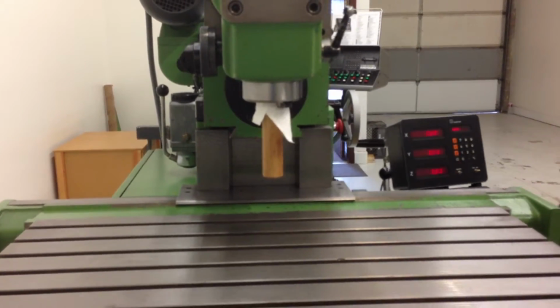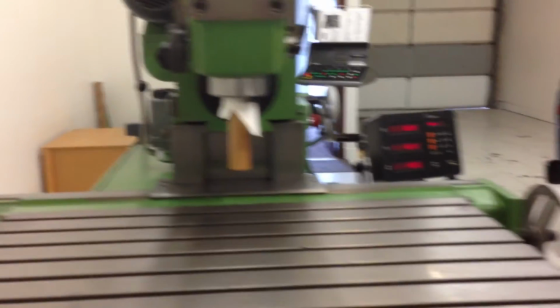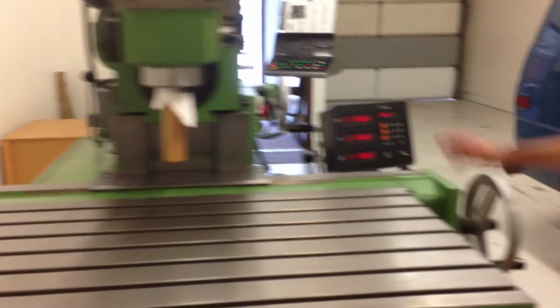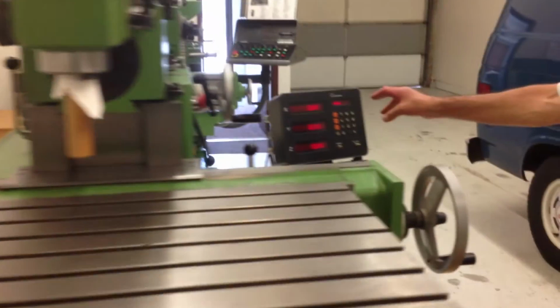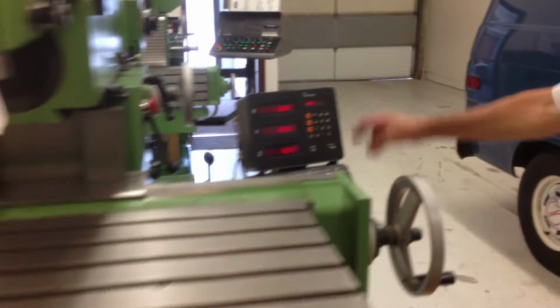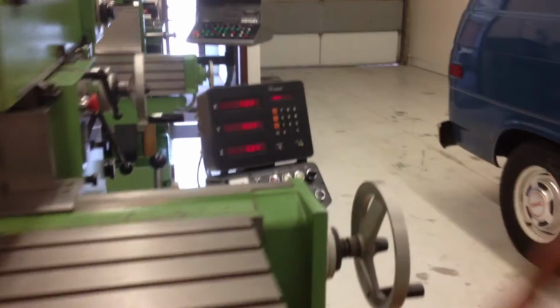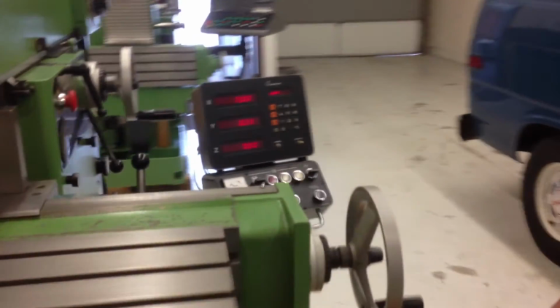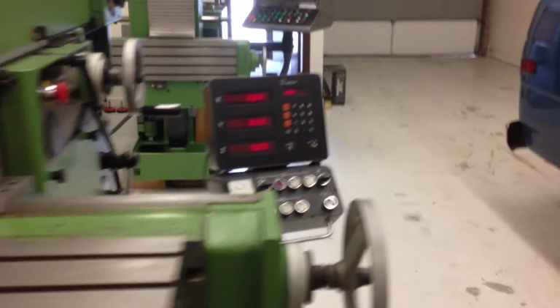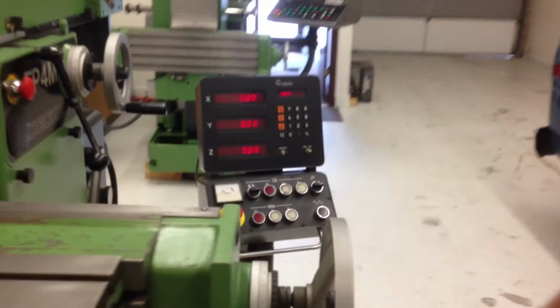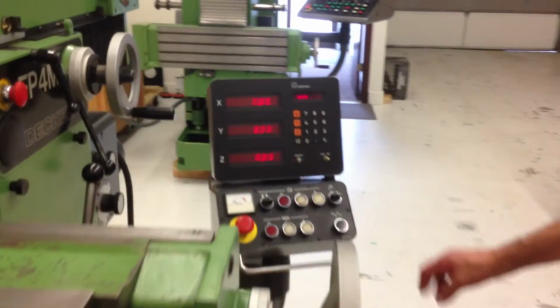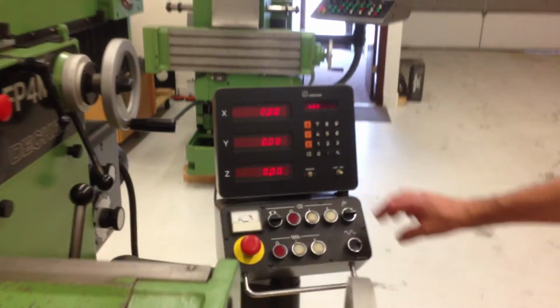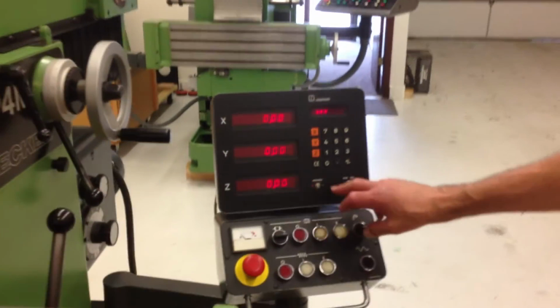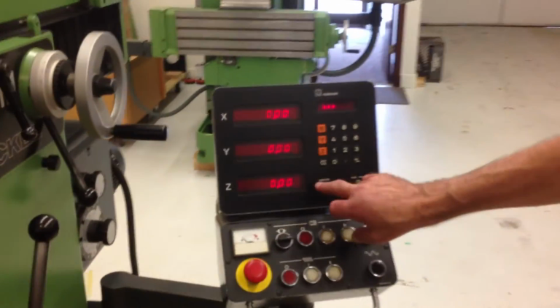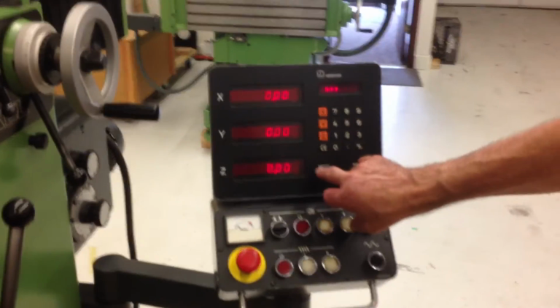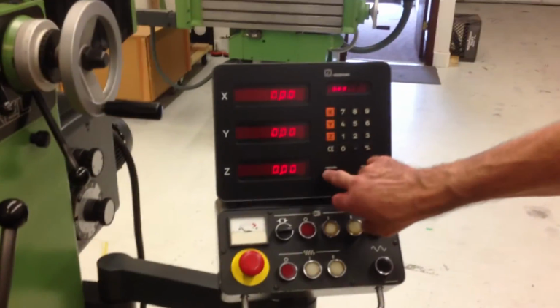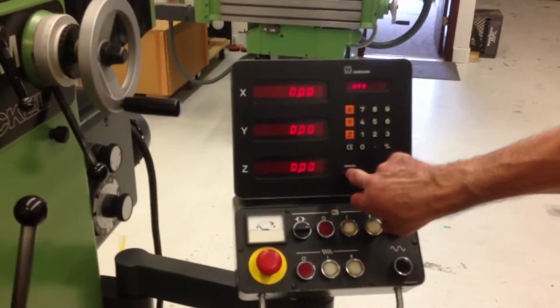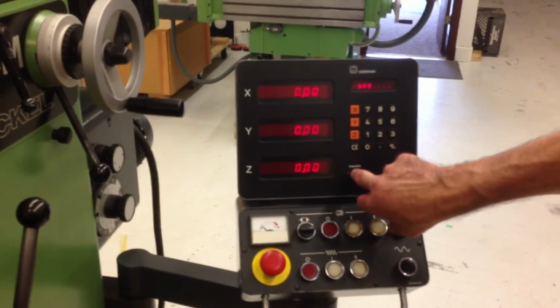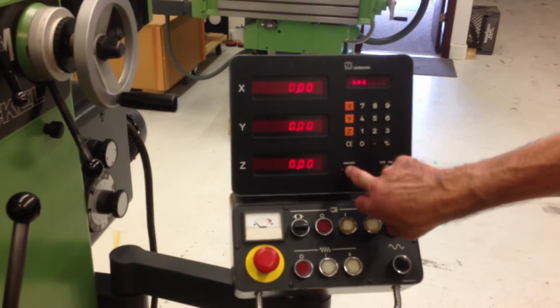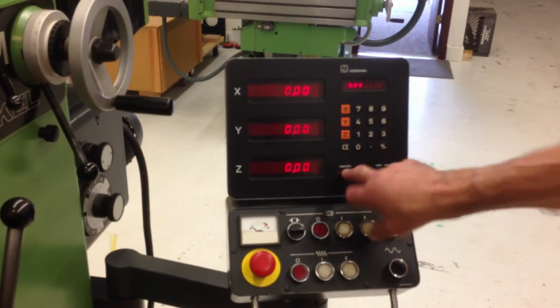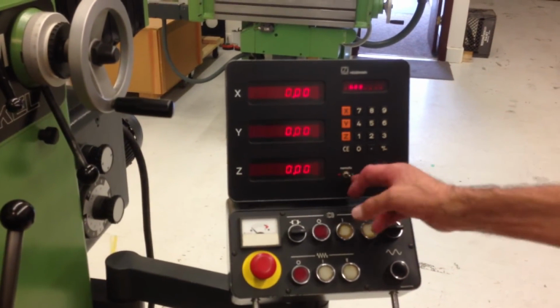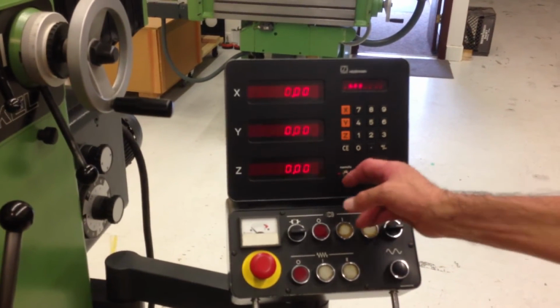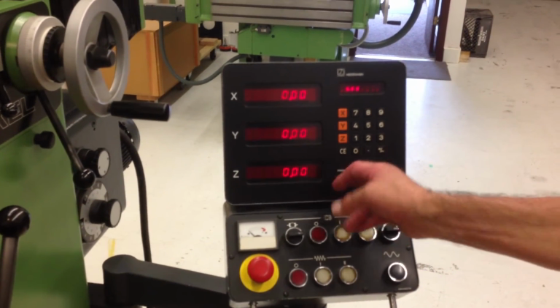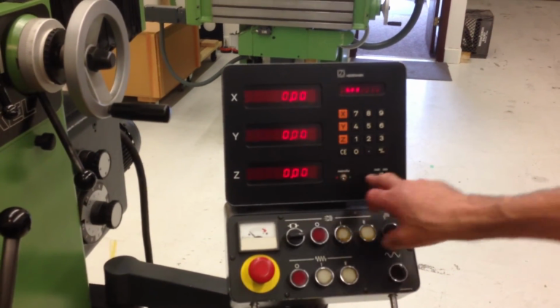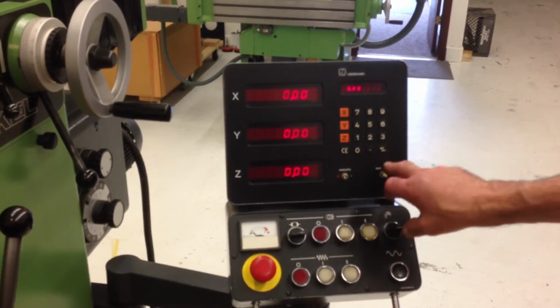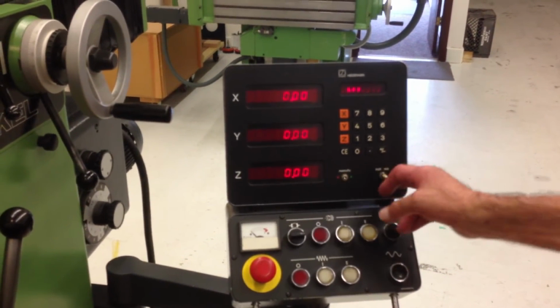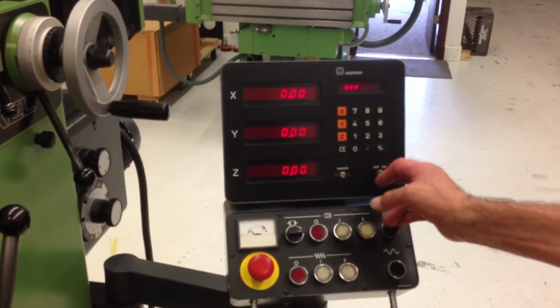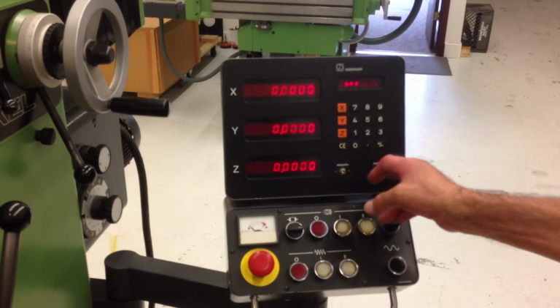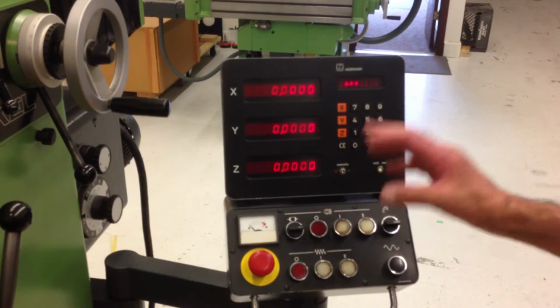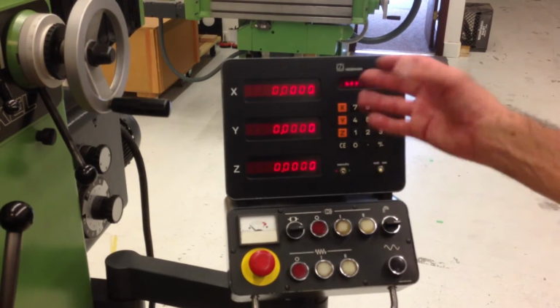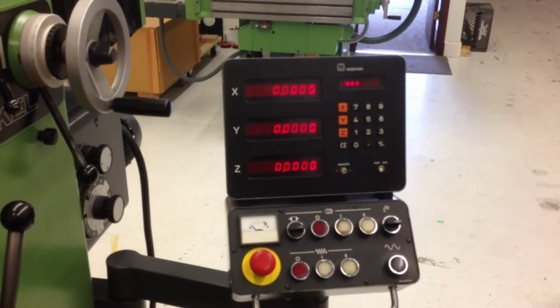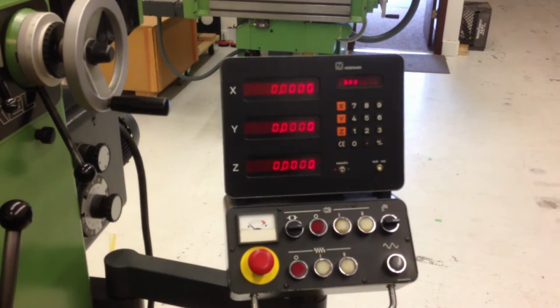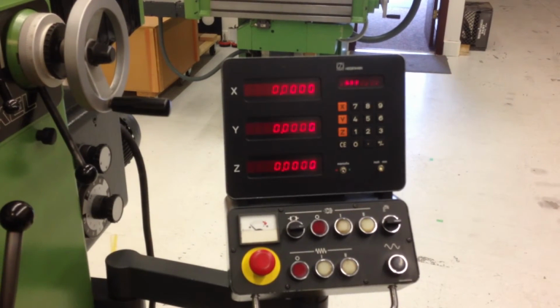Digital readouts. It's in metric right now. Wrong switch — now it's in inch.